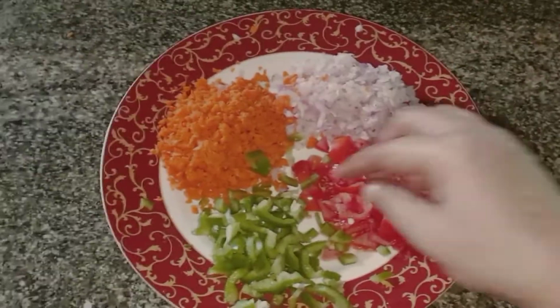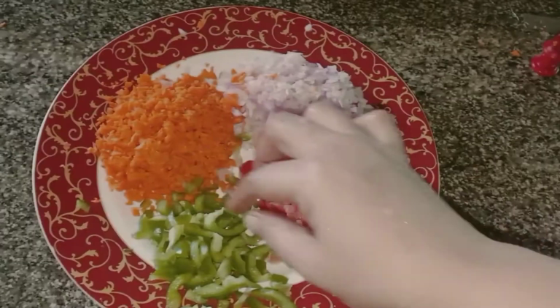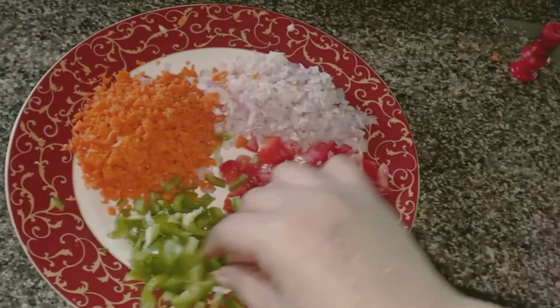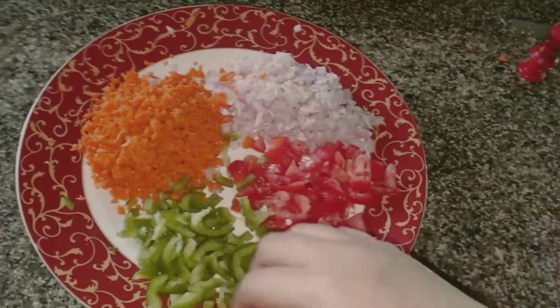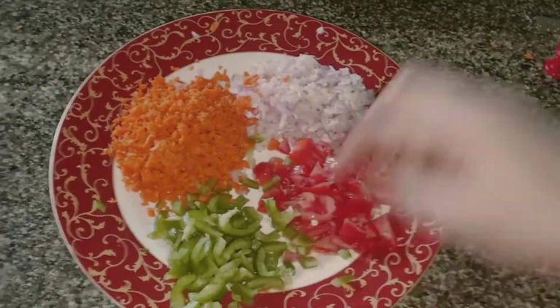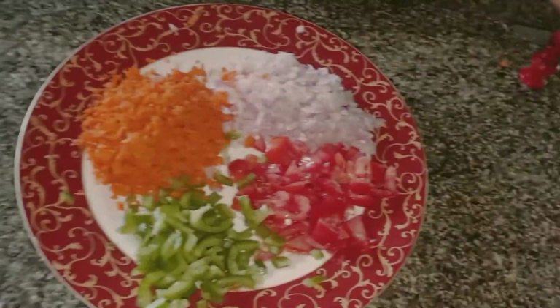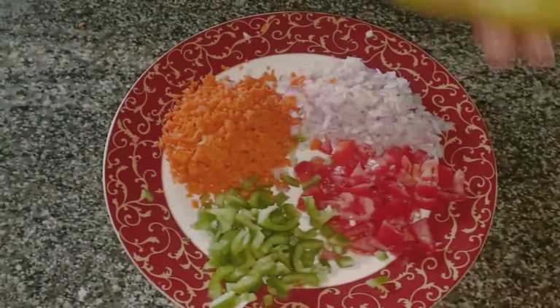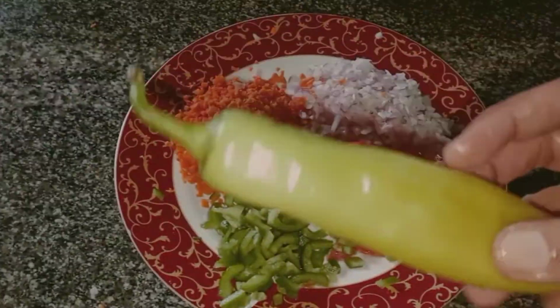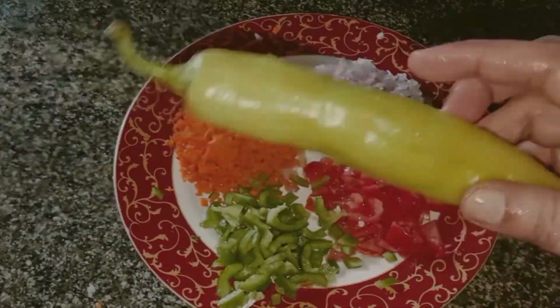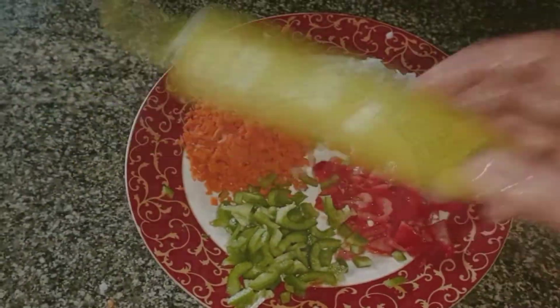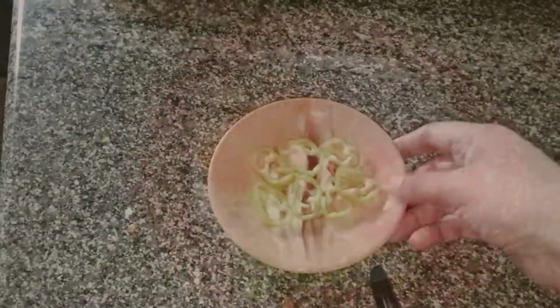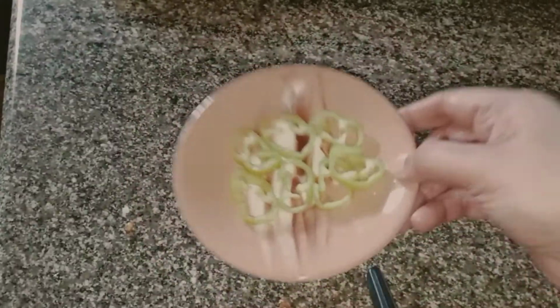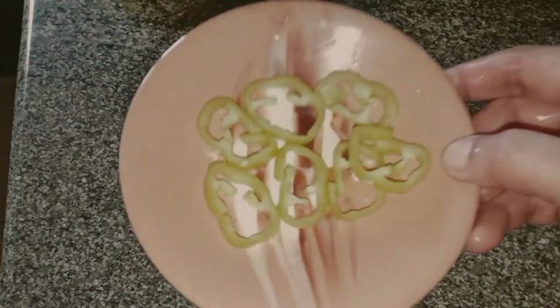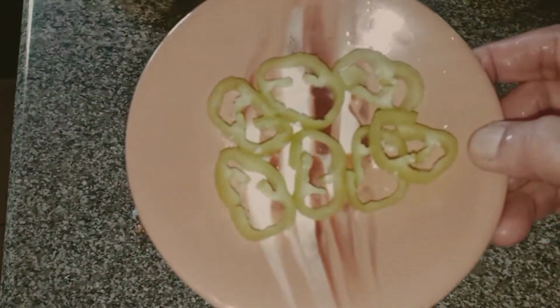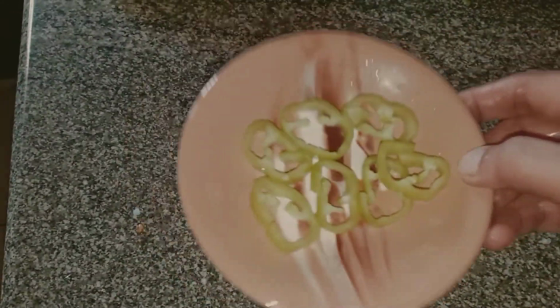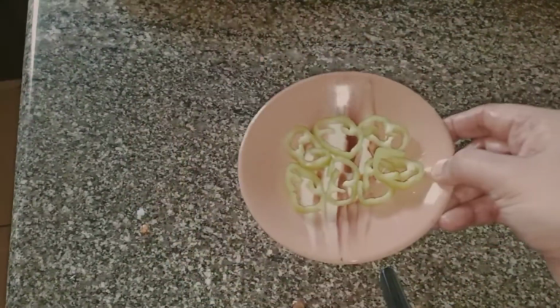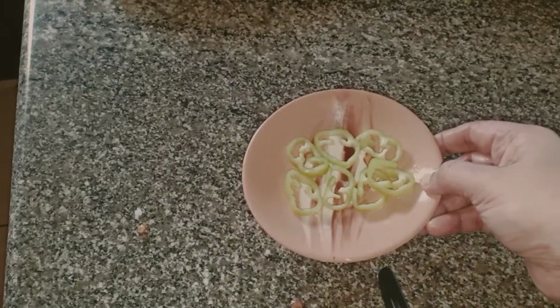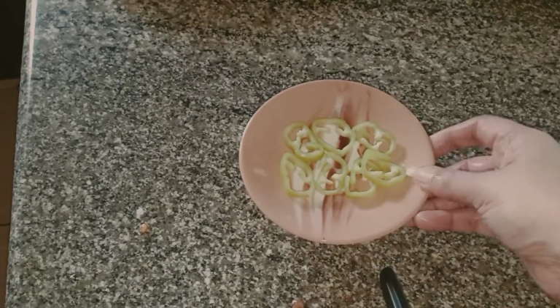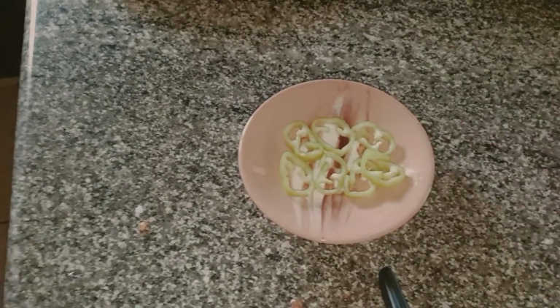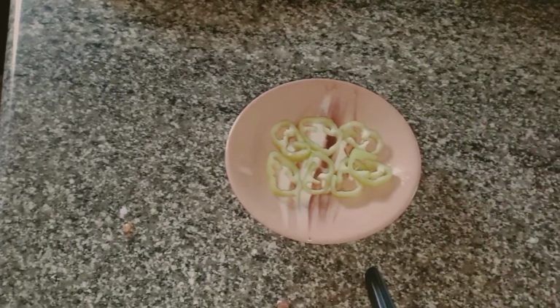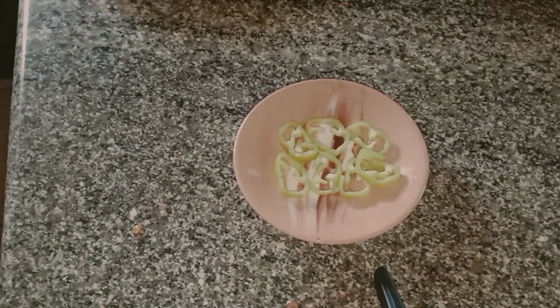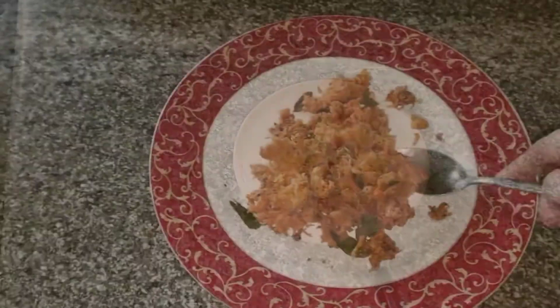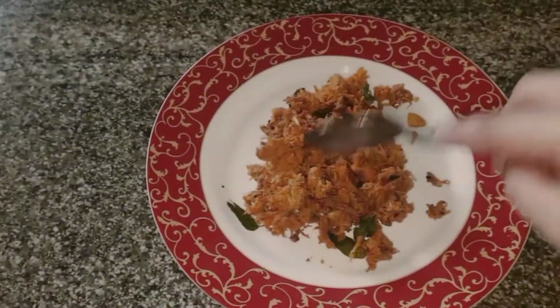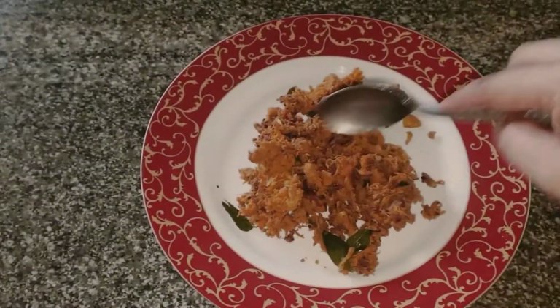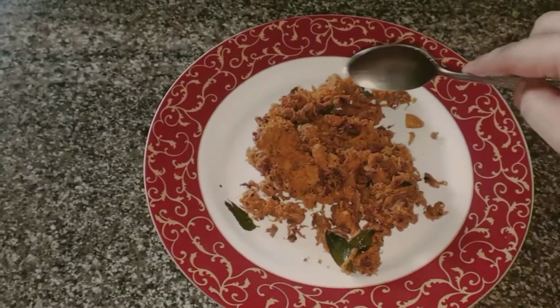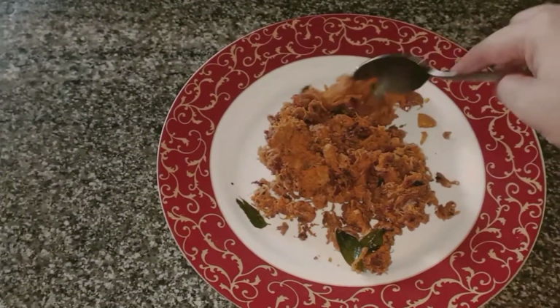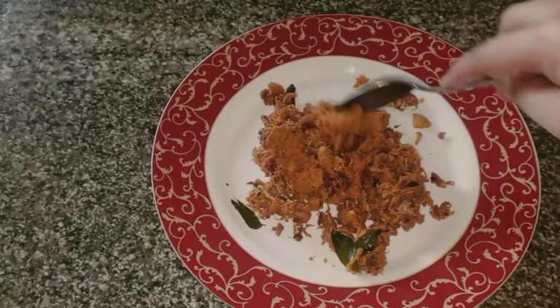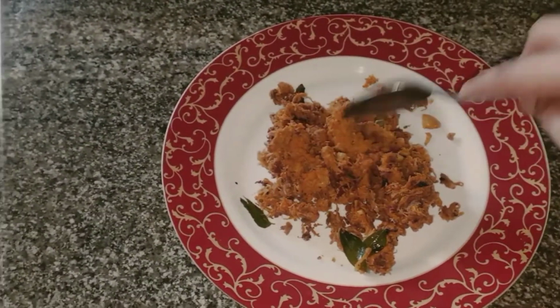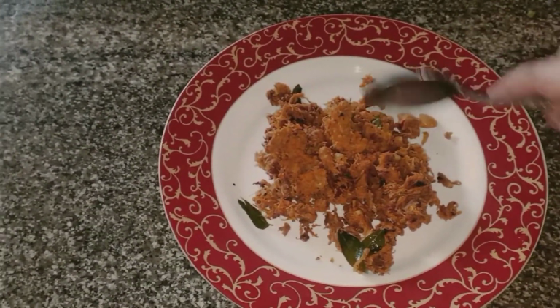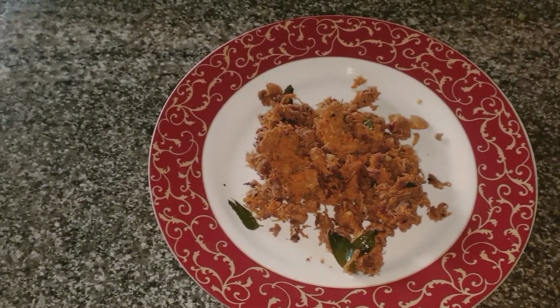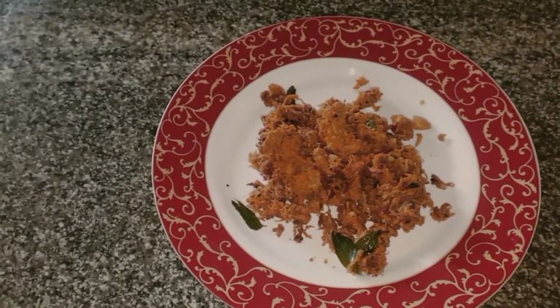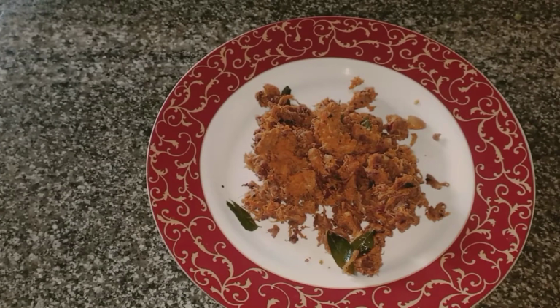I am going to cook chicken for a little bit.